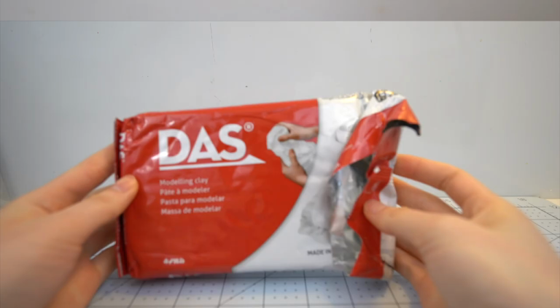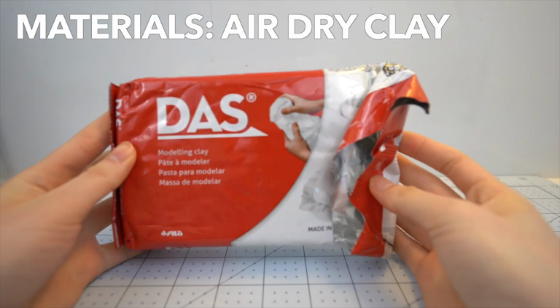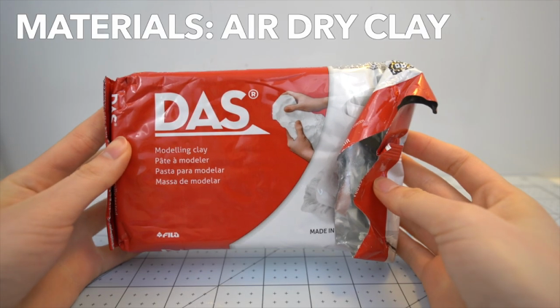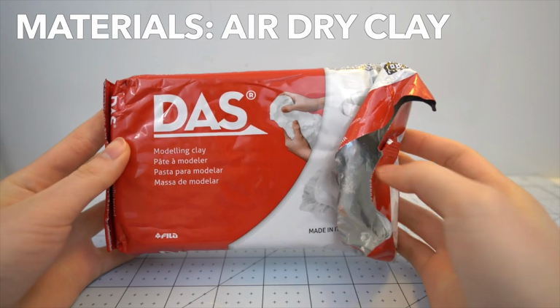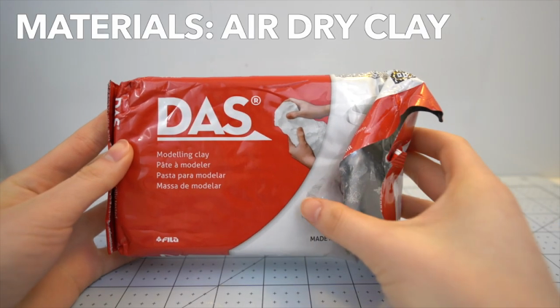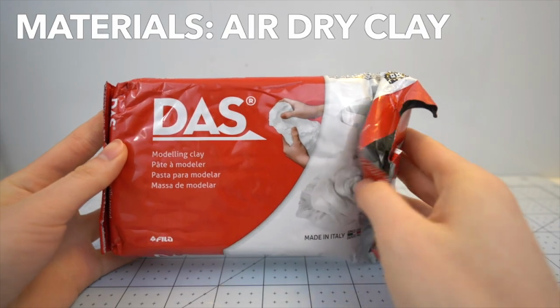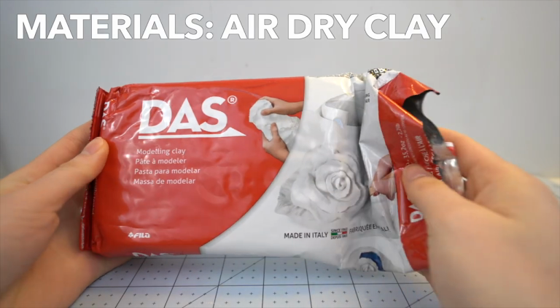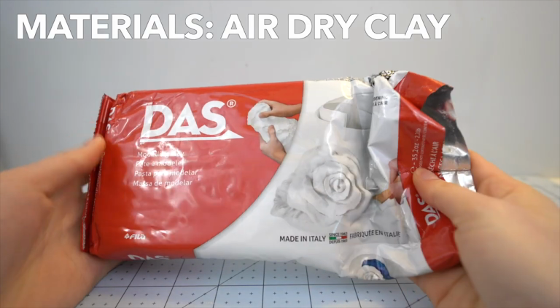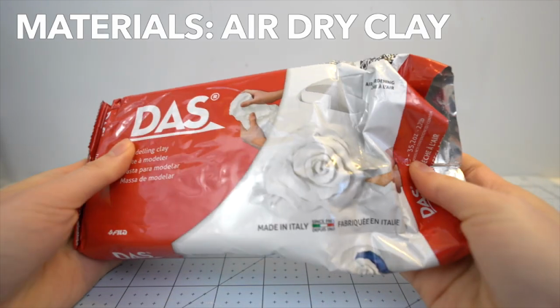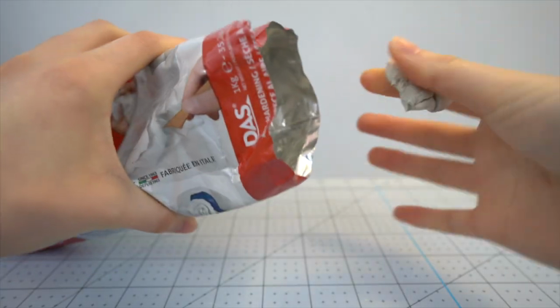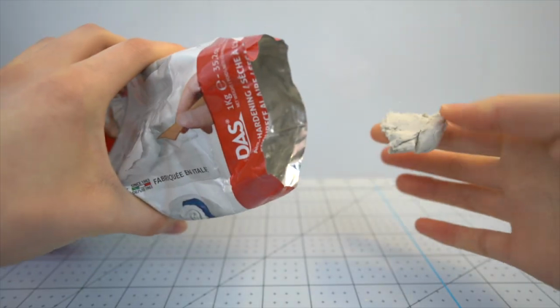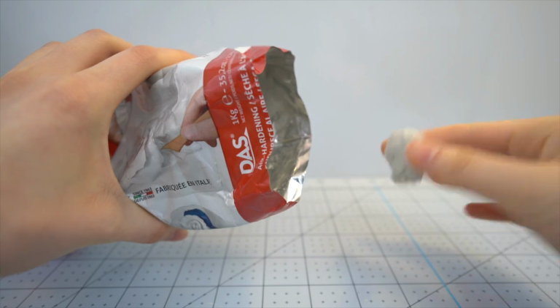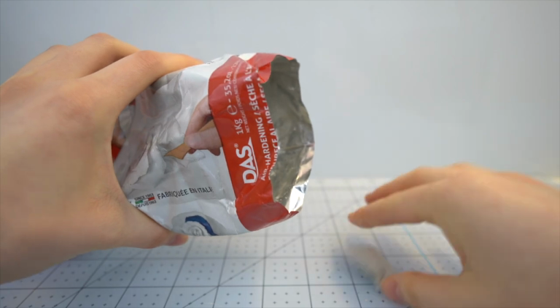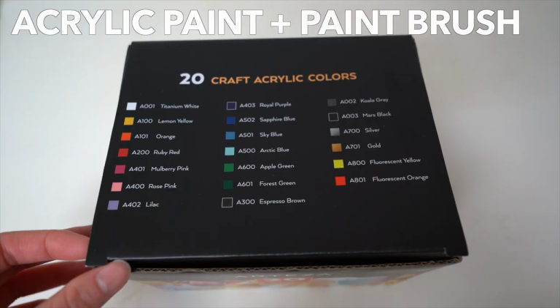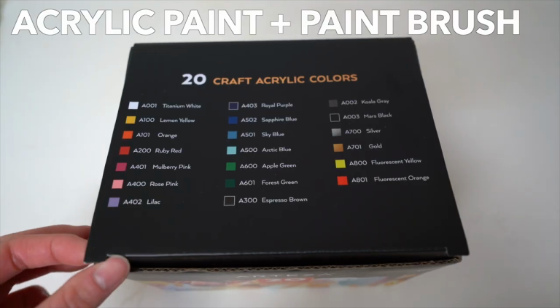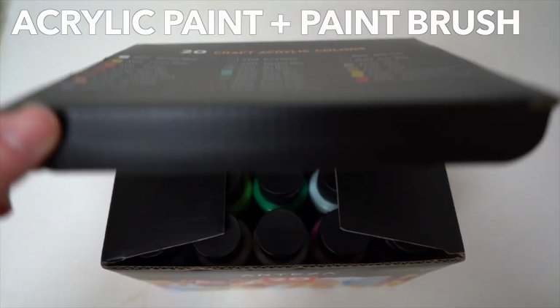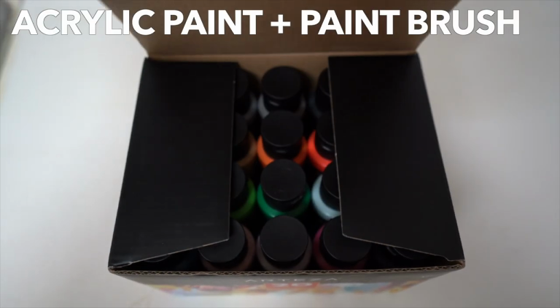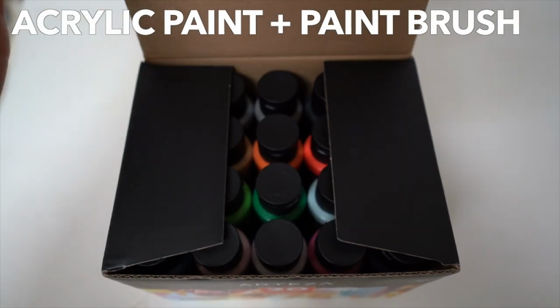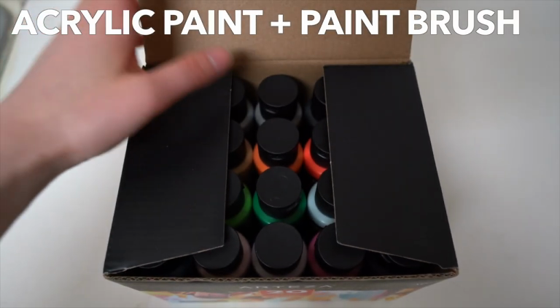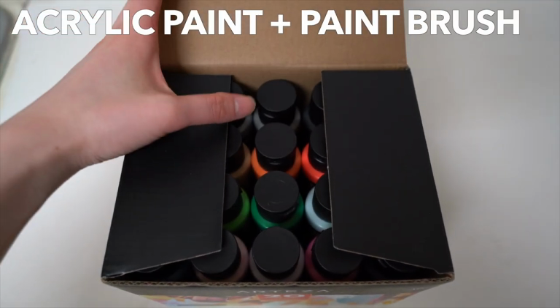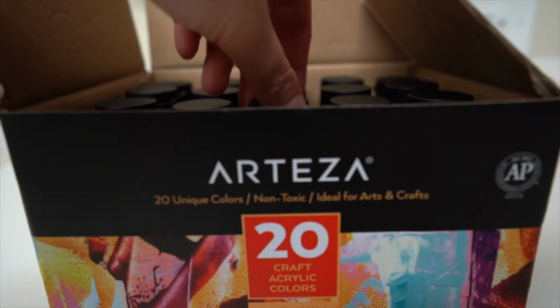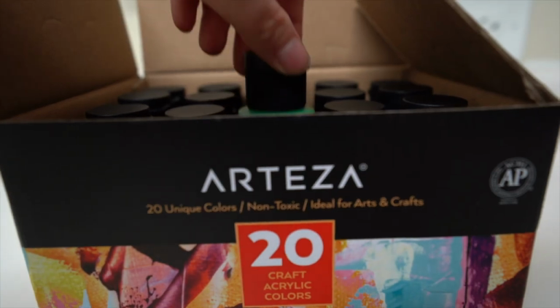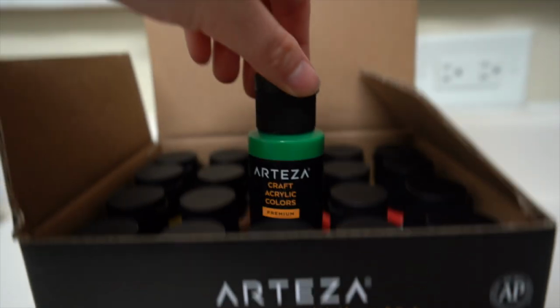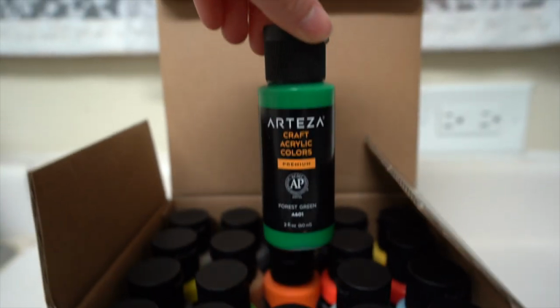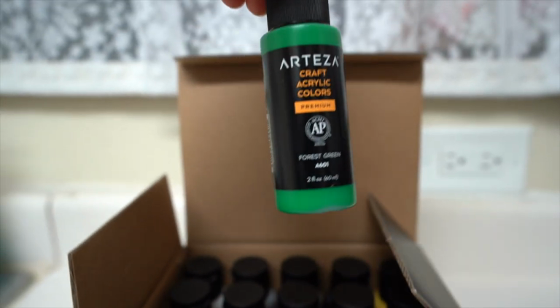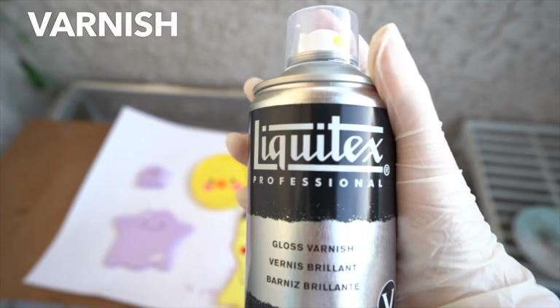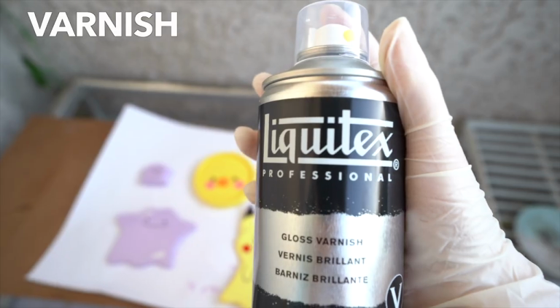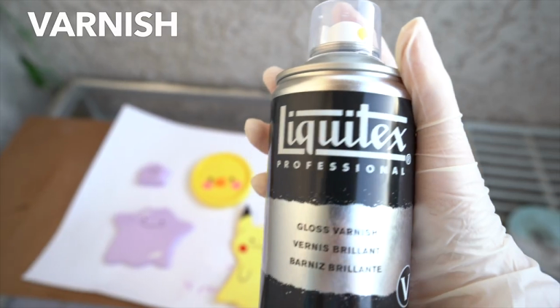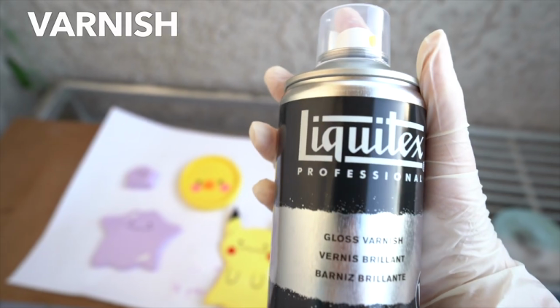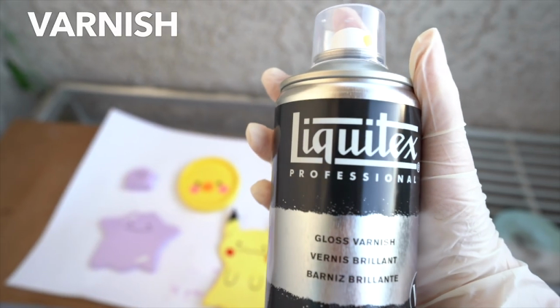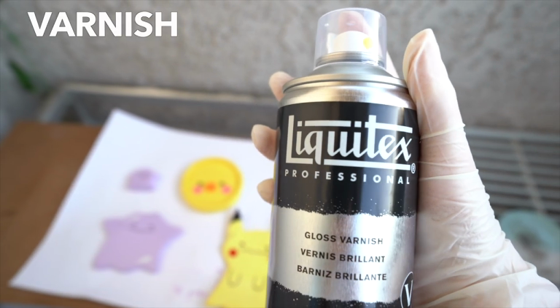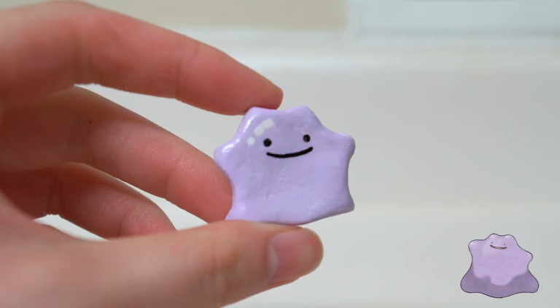I'm using air dry clay for this video and the brand I'm using is Das. I personally chose this brand because I read that it's less likely to crack when it dries and it also doesn't shrink as much.